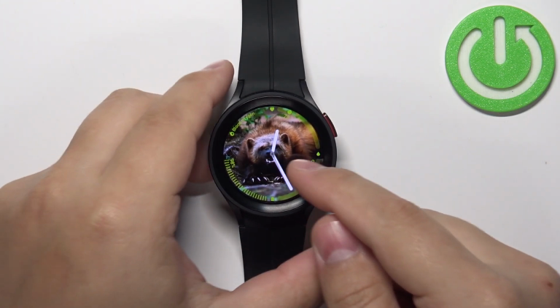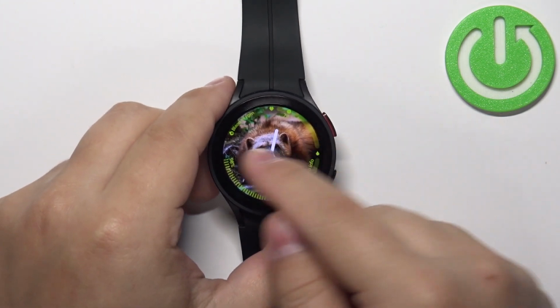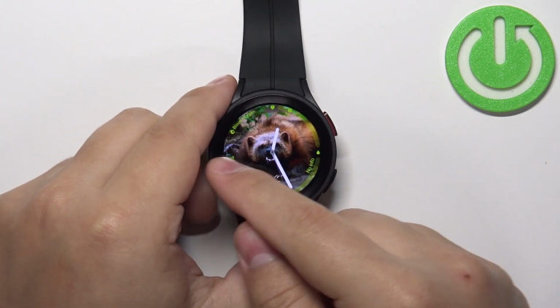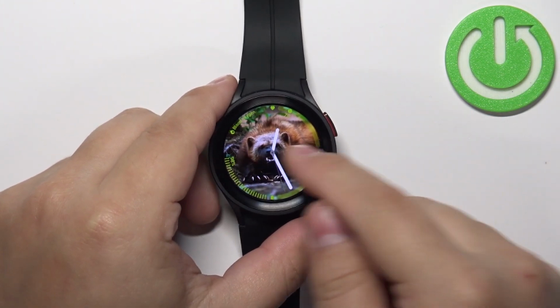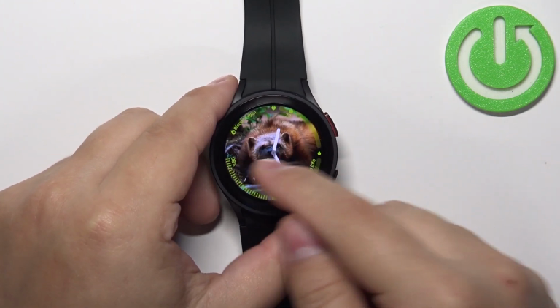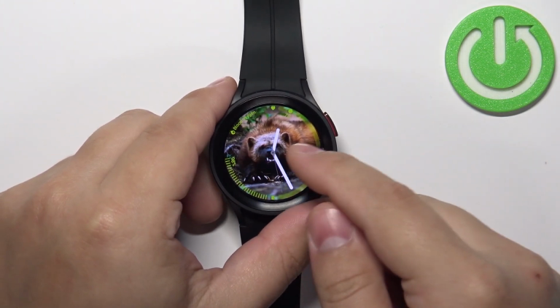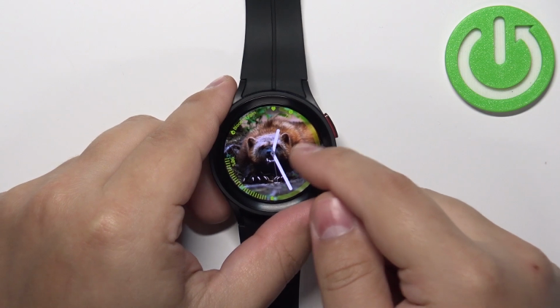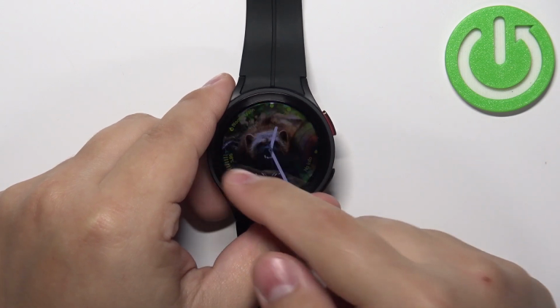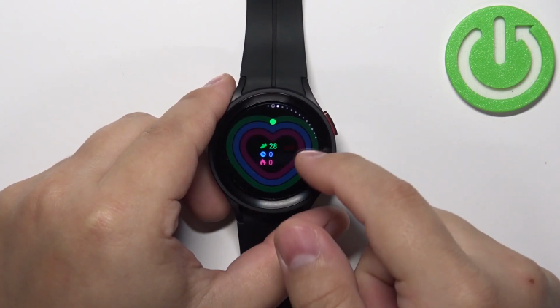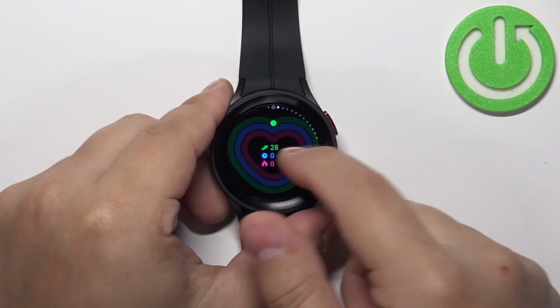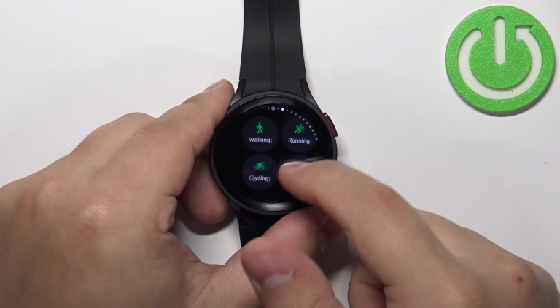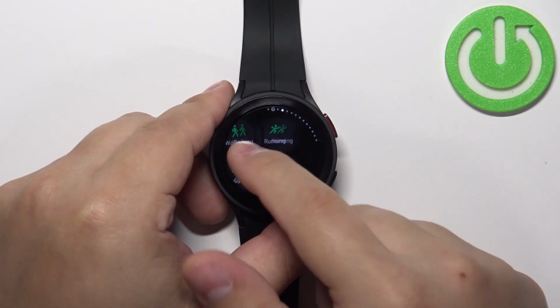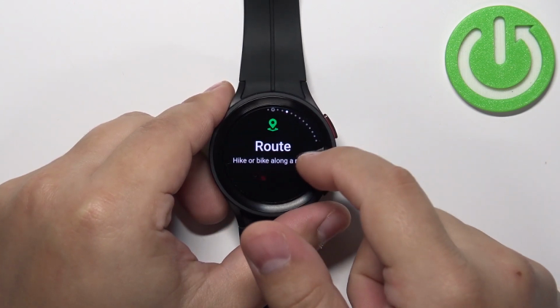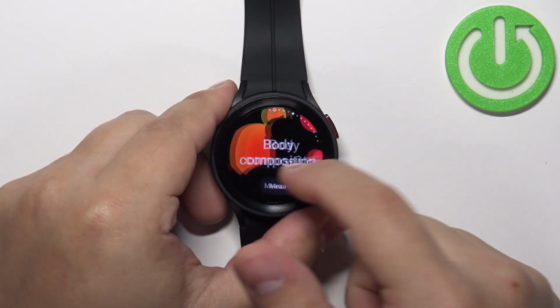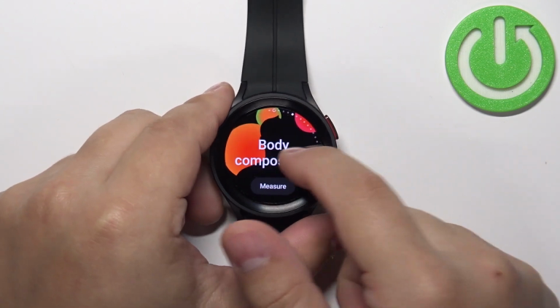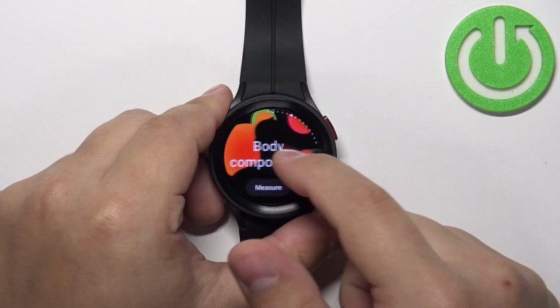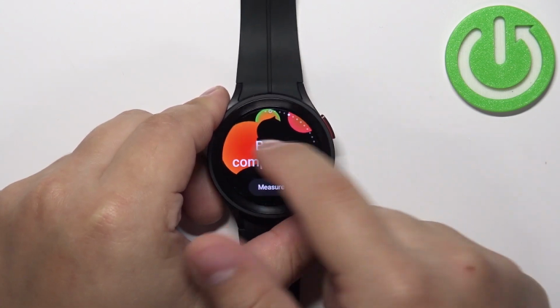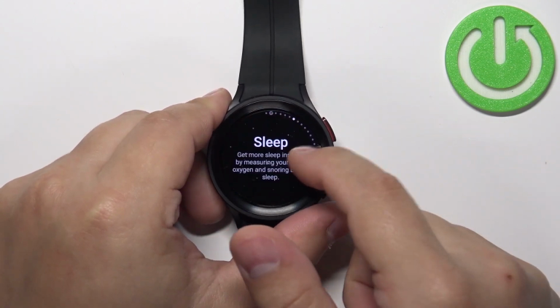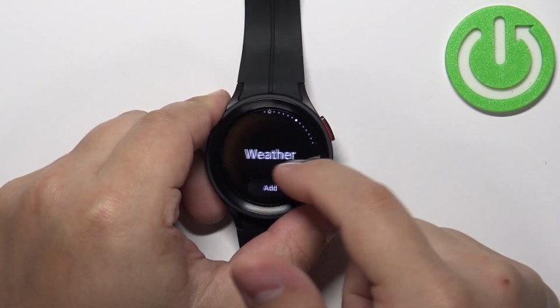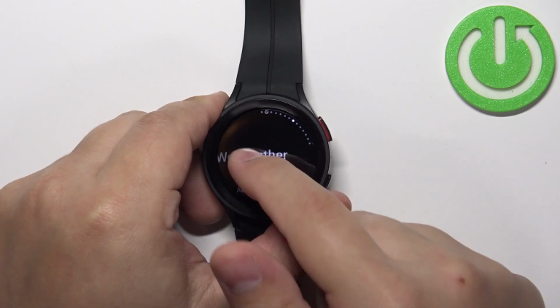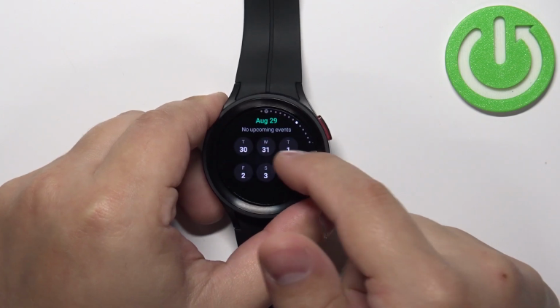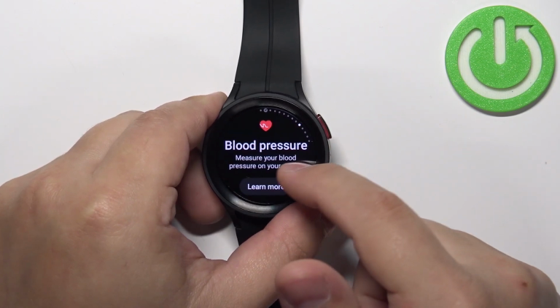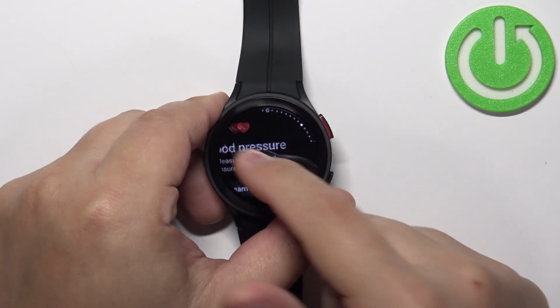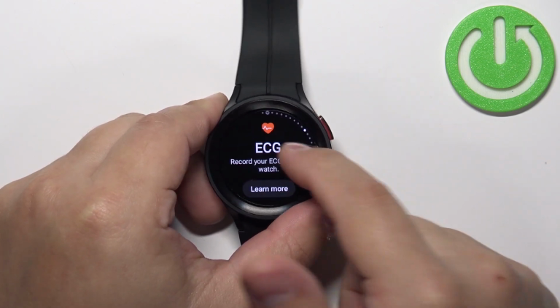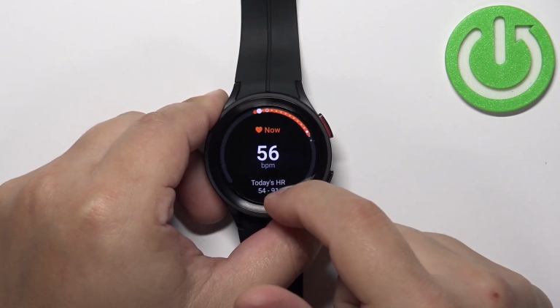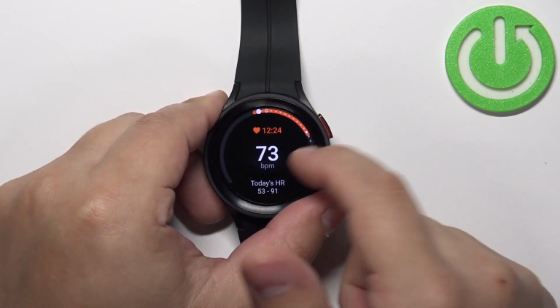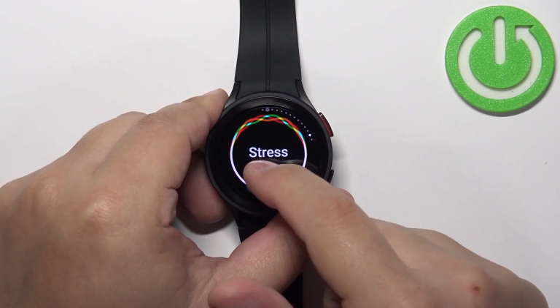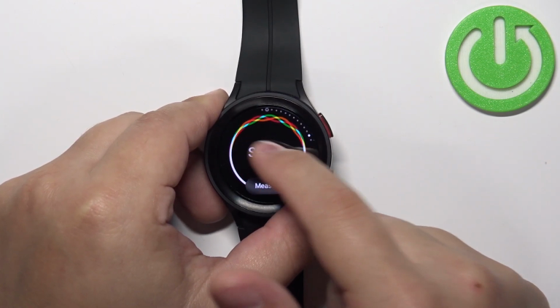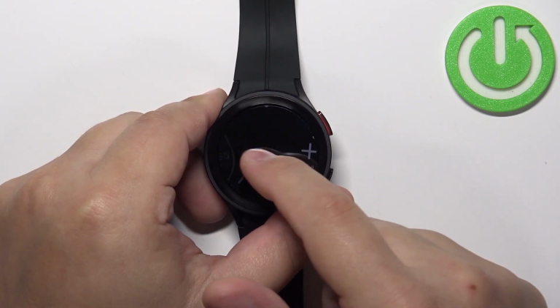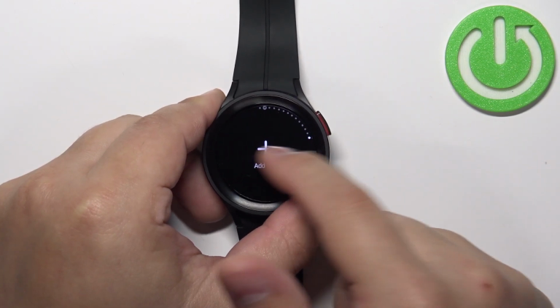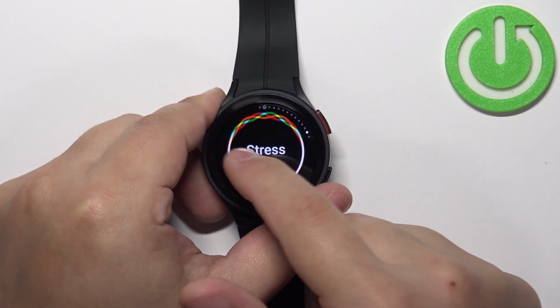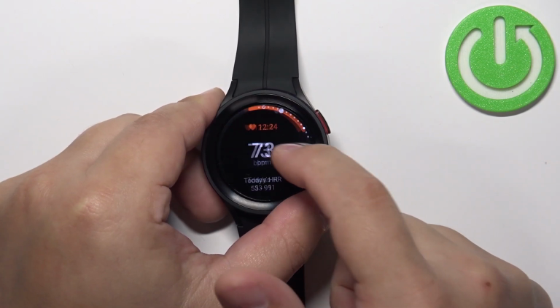Now swipe left on this home page on the current watch face to scroll through the list of tiles. Scroll through the list and check if you have the blood oxygen tile. By default it's not gonna be here, as you can see.